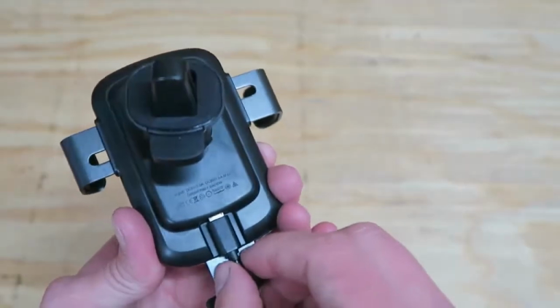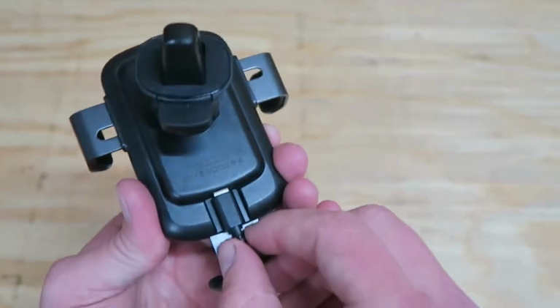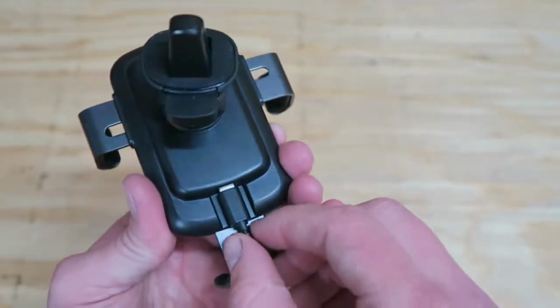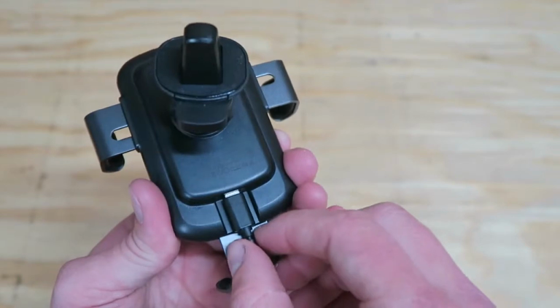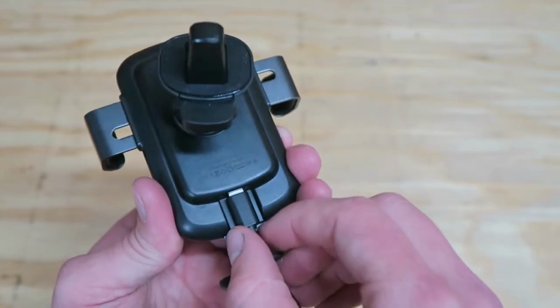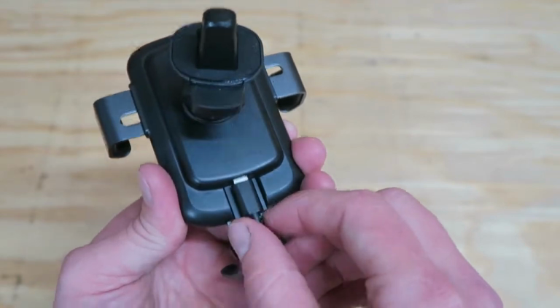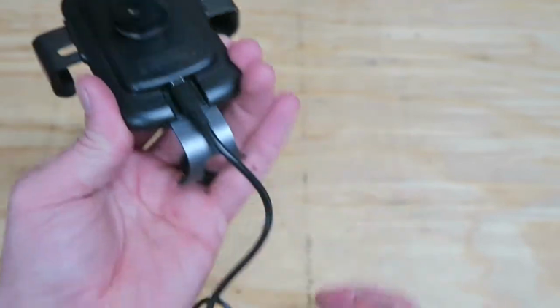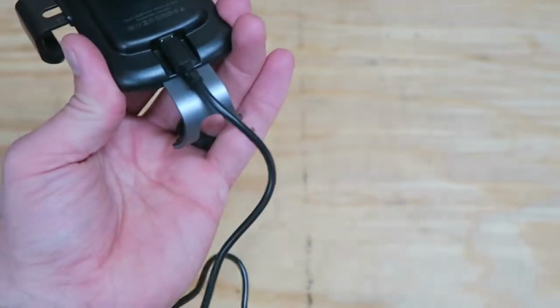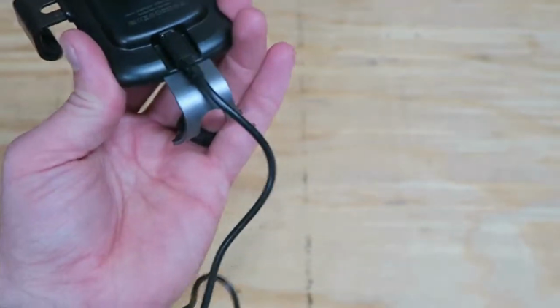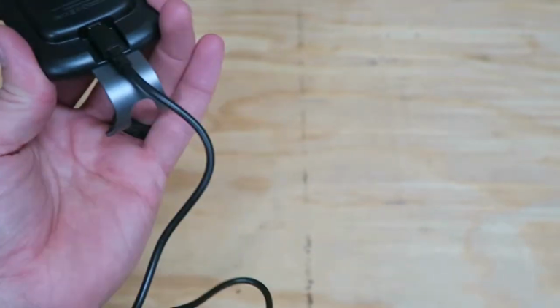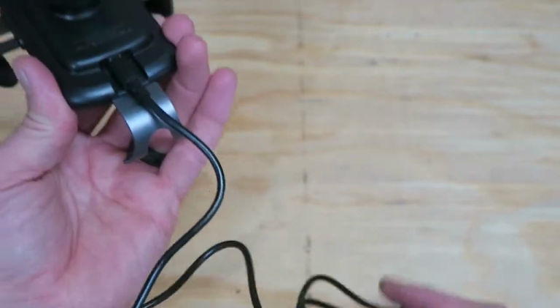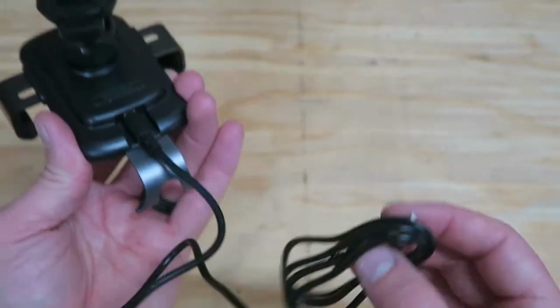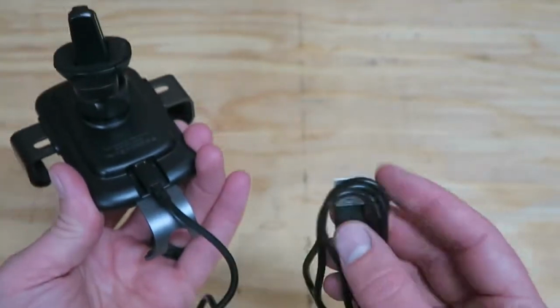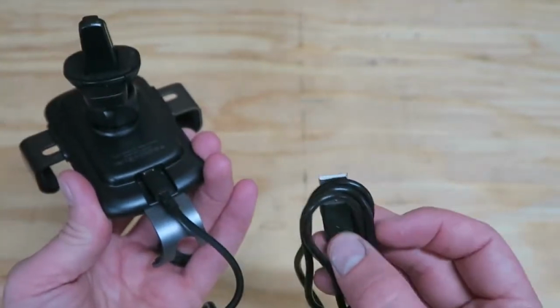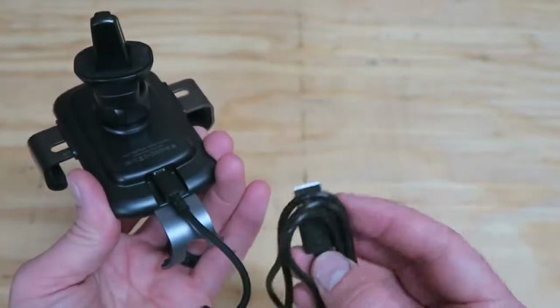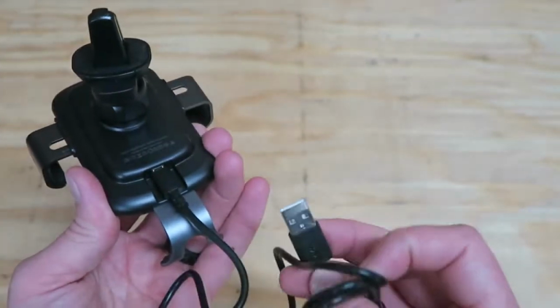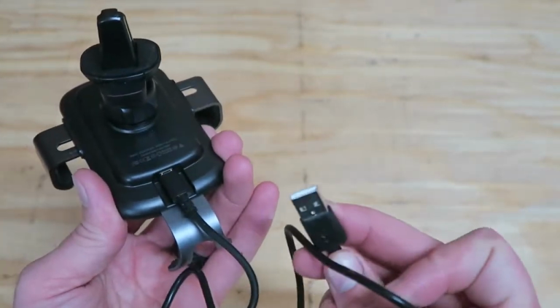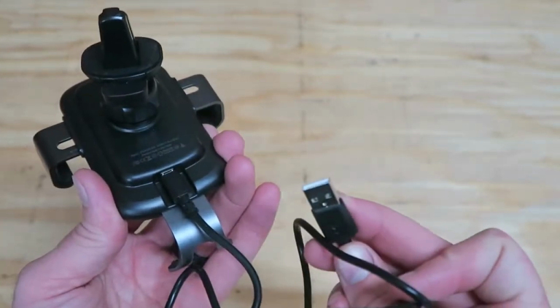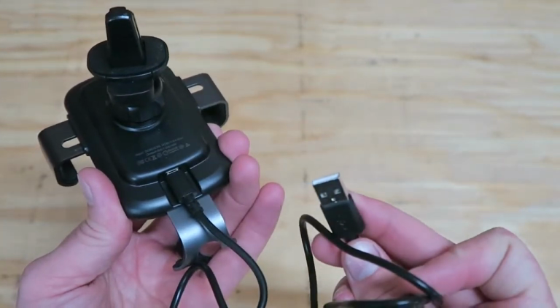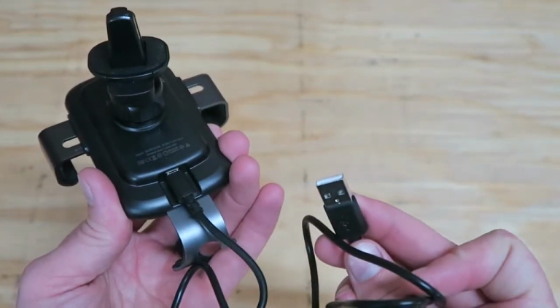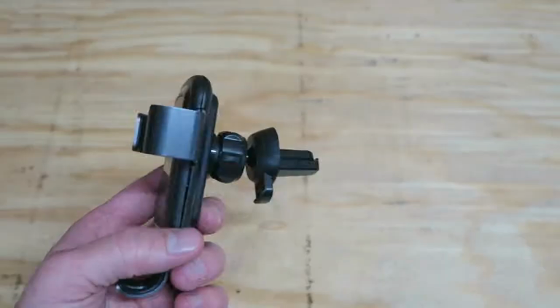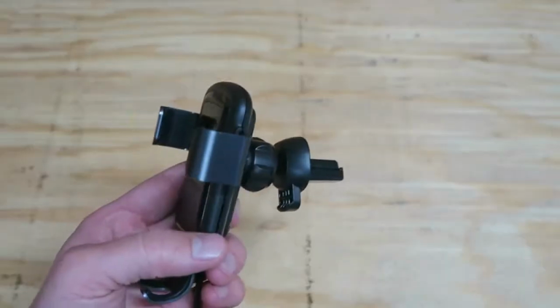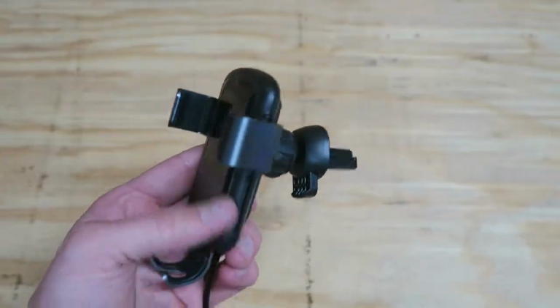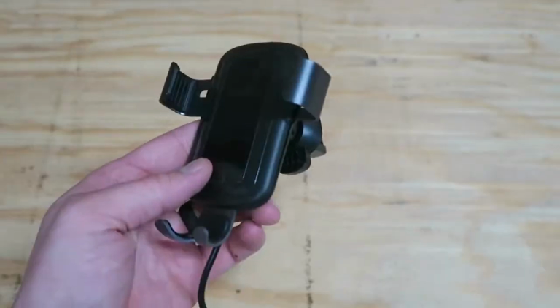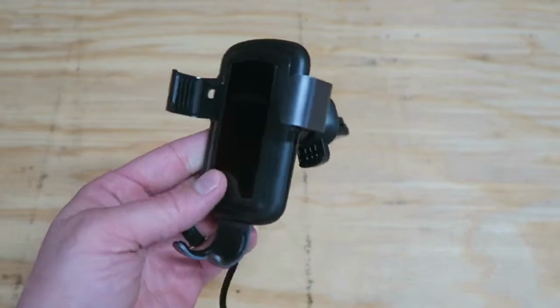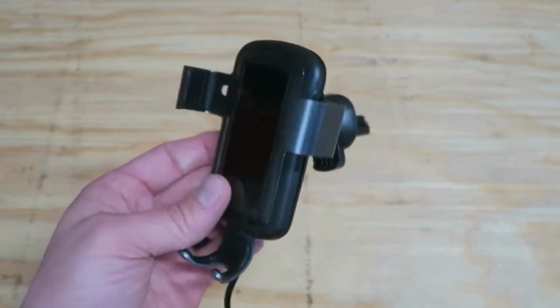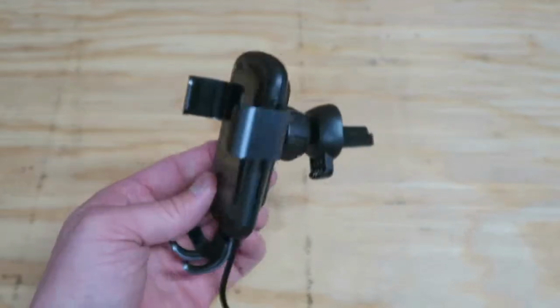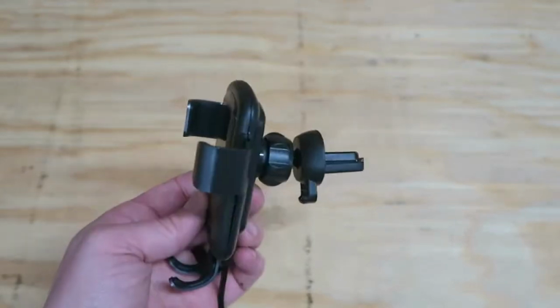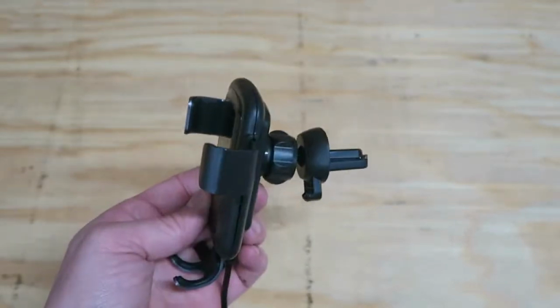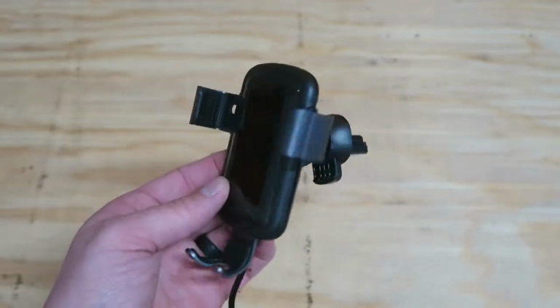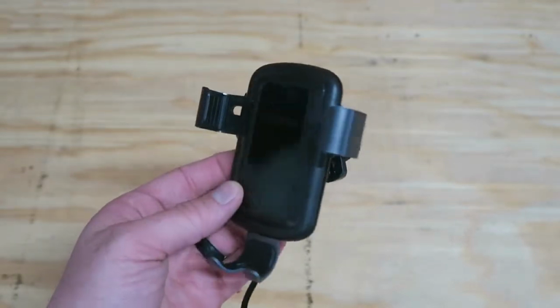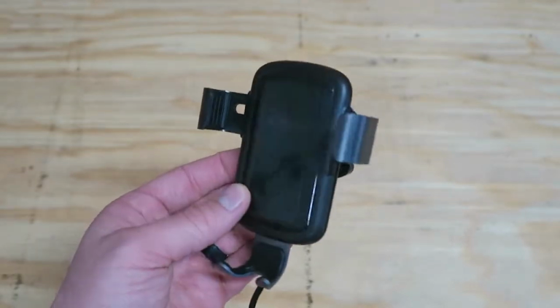The cable comes unplugged and has a USB end on the other side. Unlike what's shown in the pictures, it does not come with that suction cup mount.